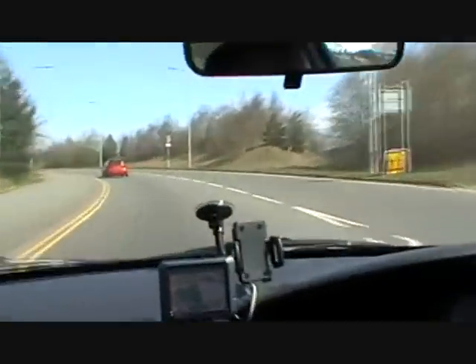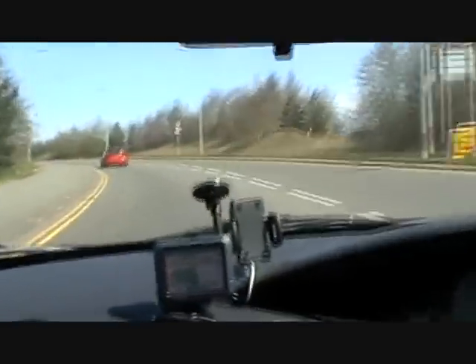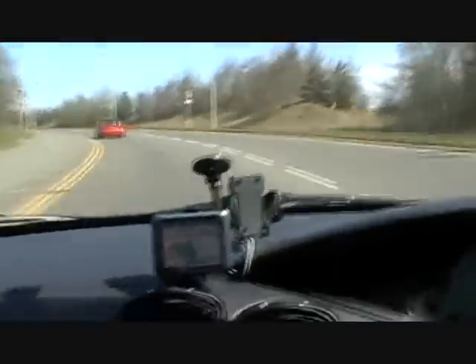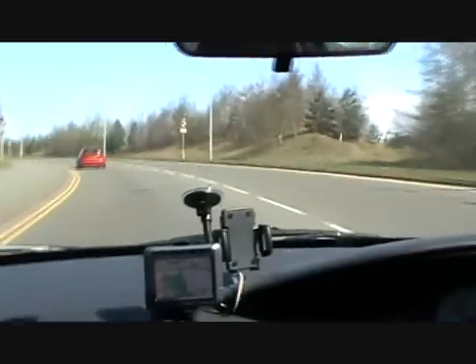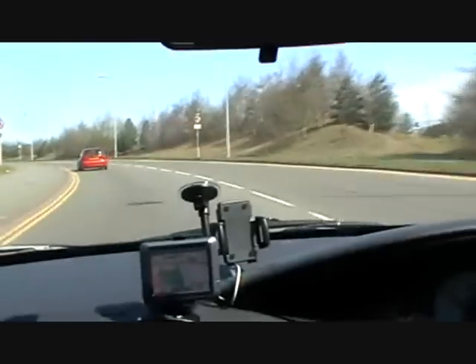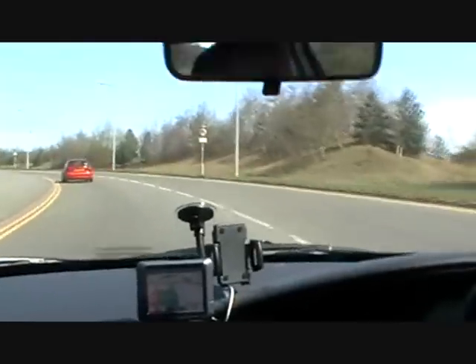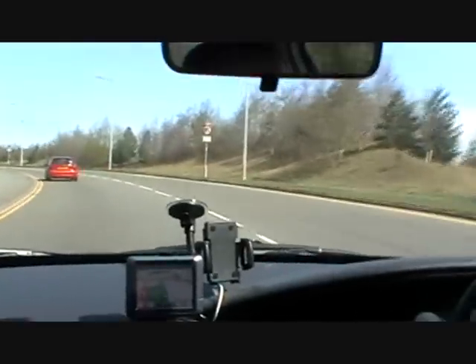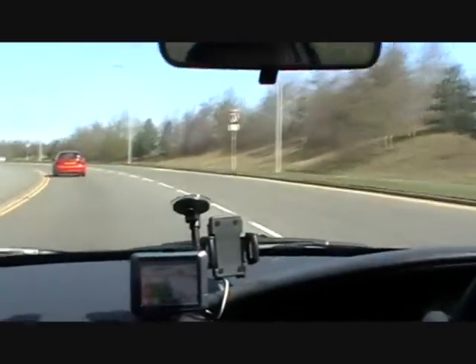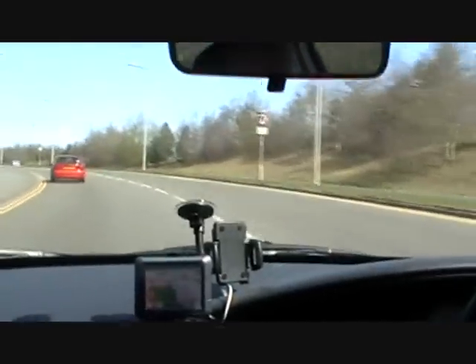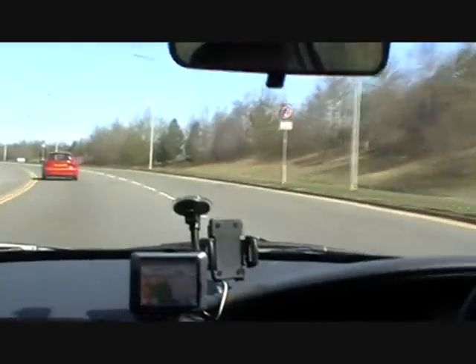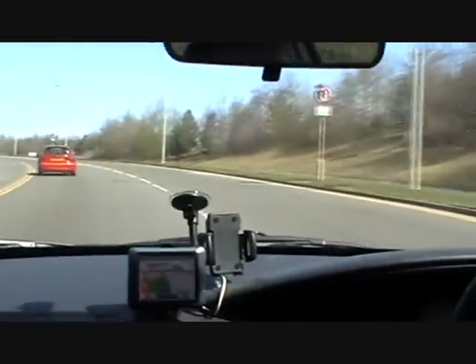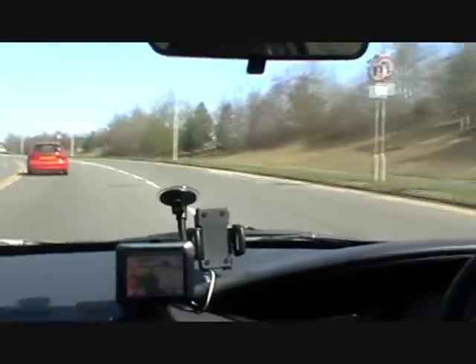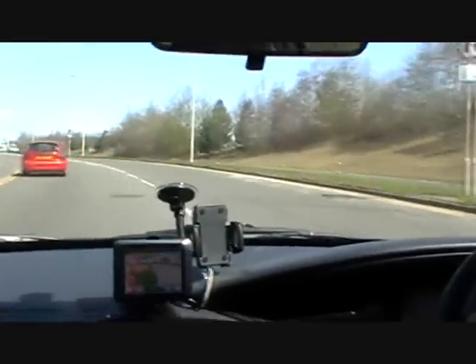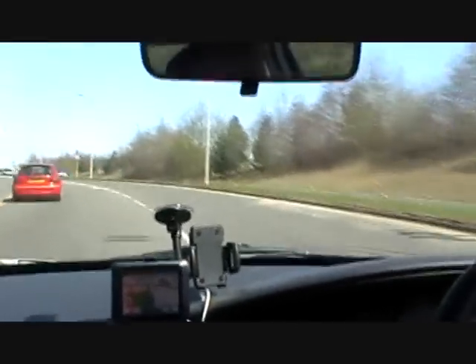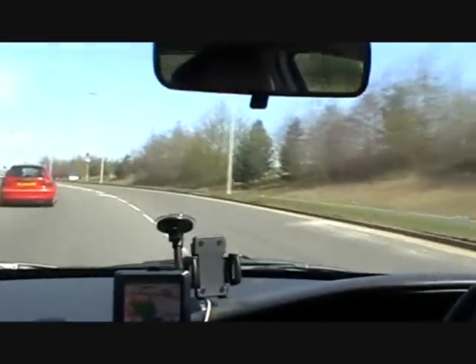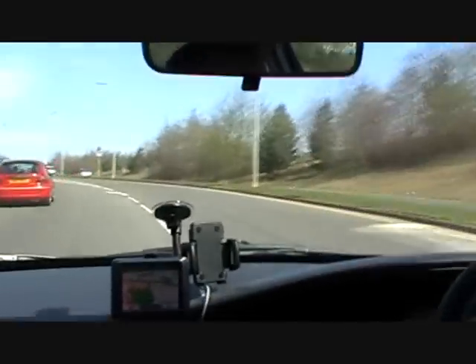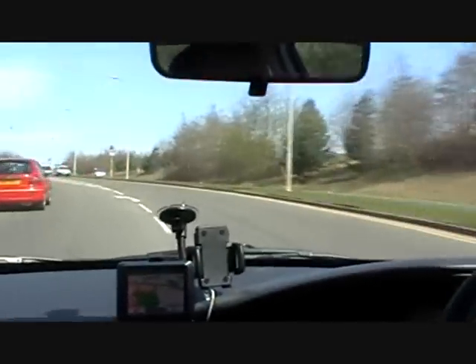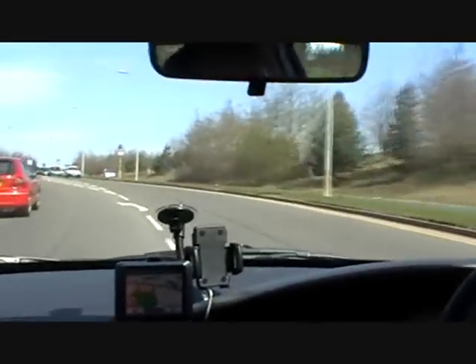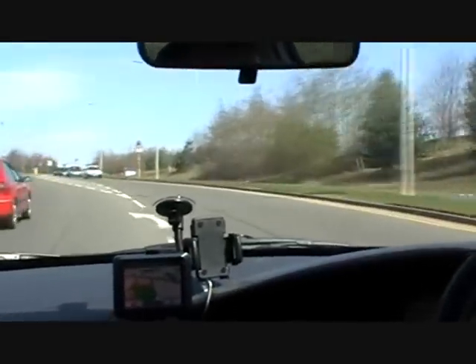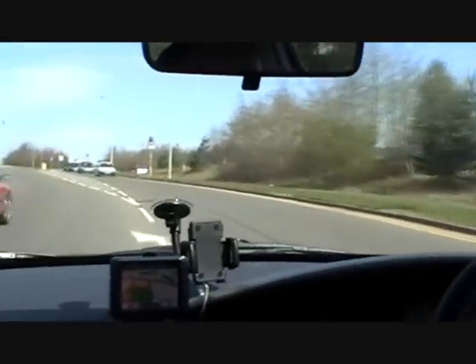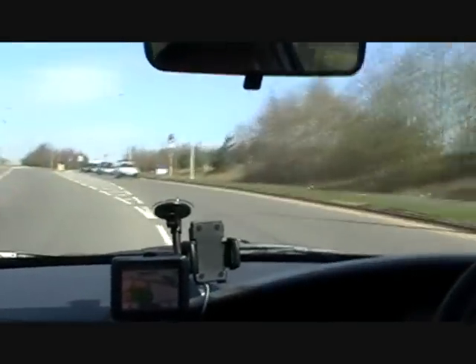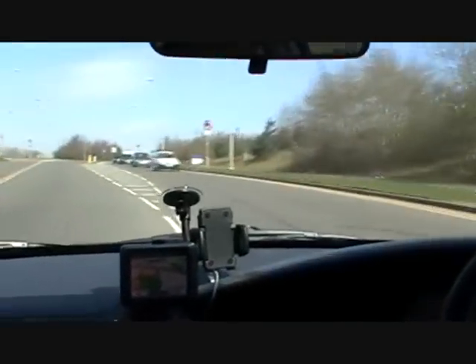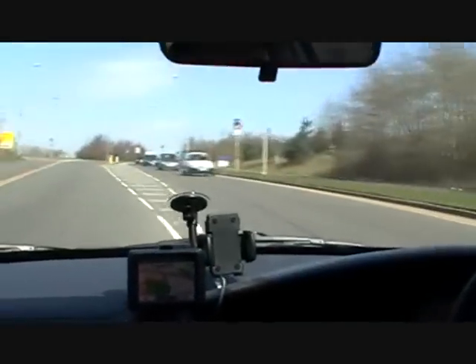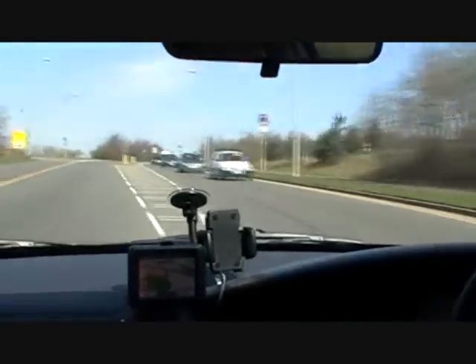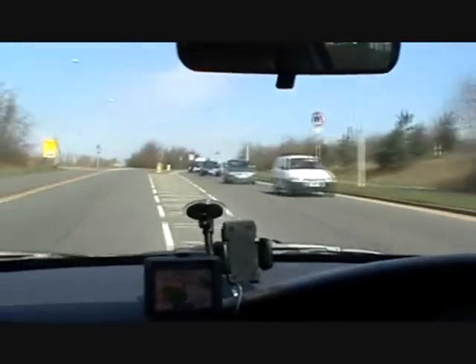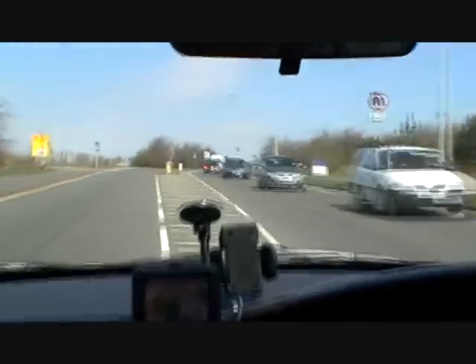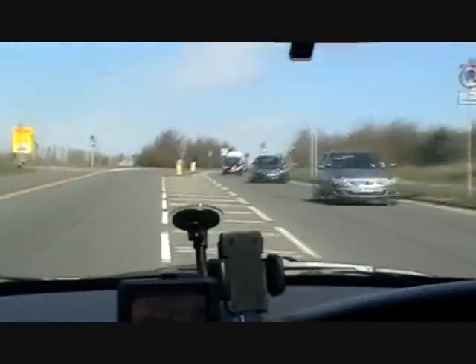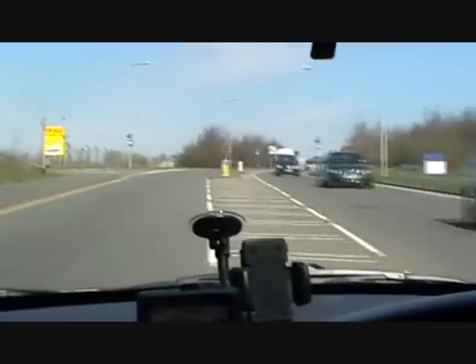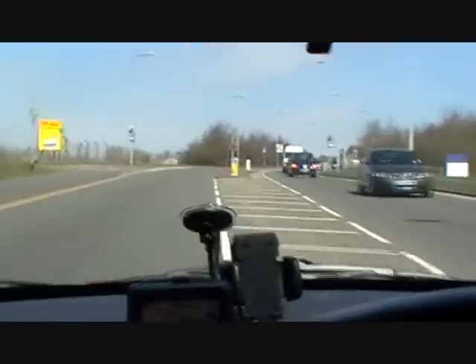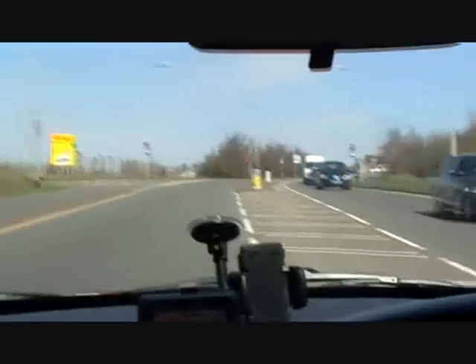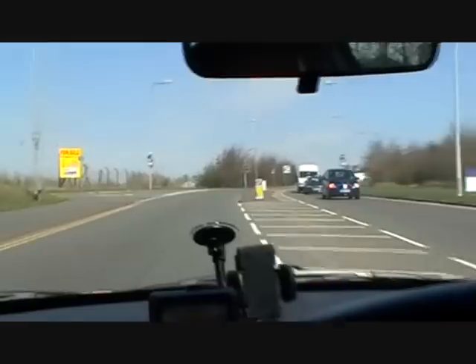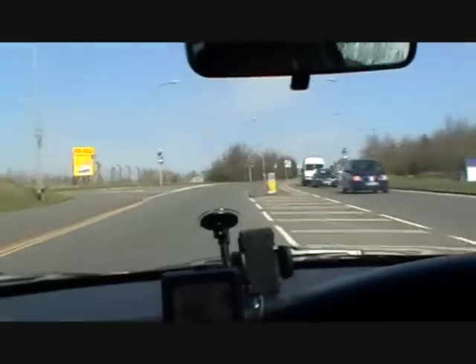That's 44, 46 miles an hour — that's all we're doing. Roundabout ahead, going left, left.